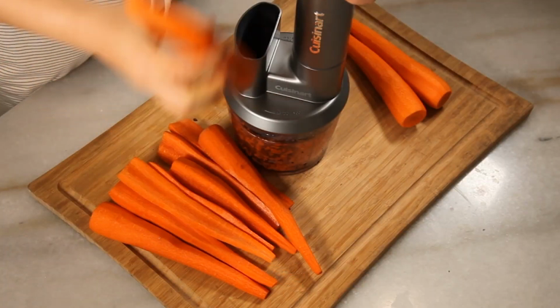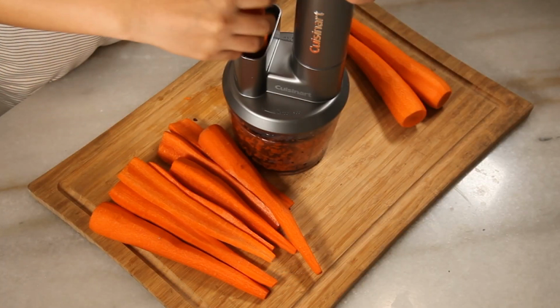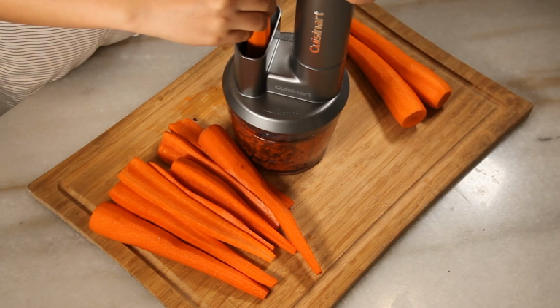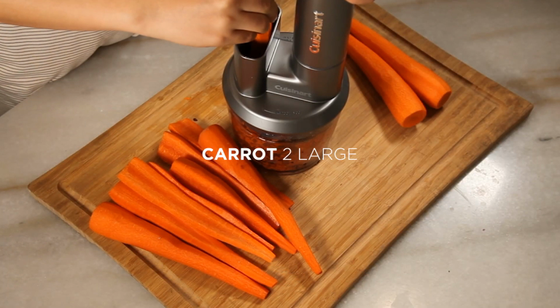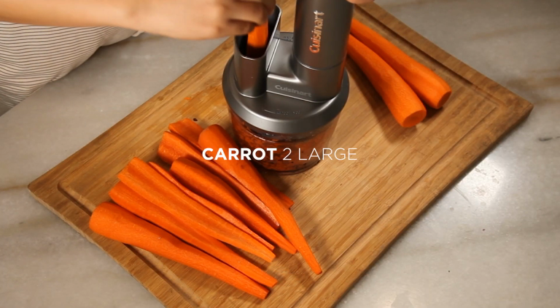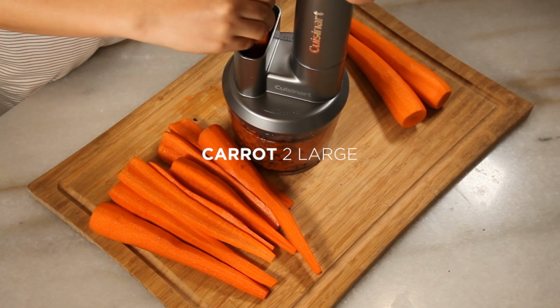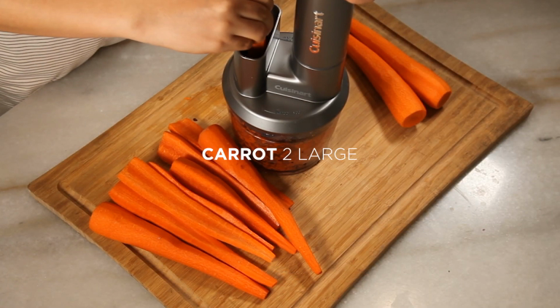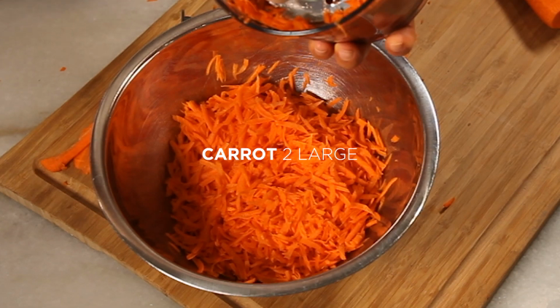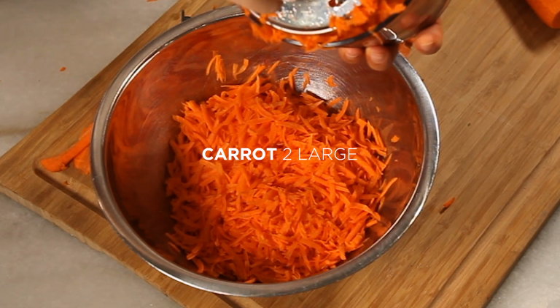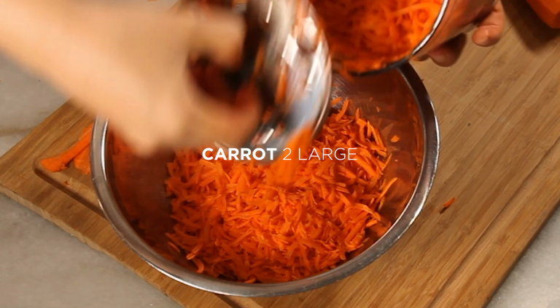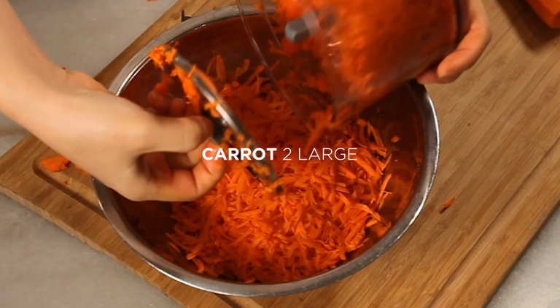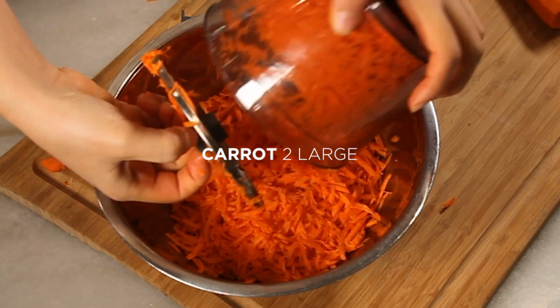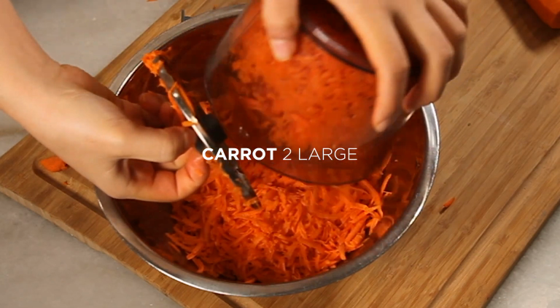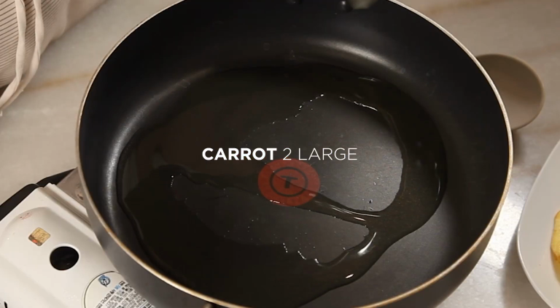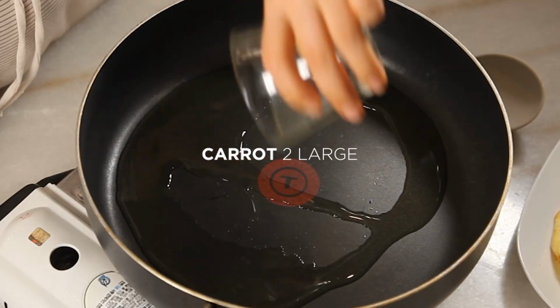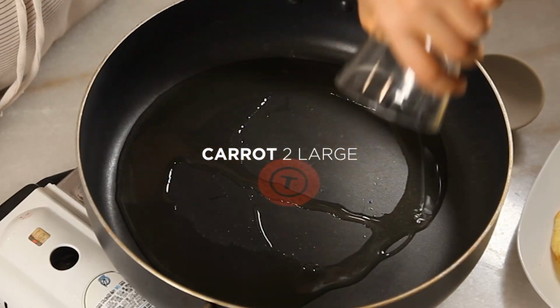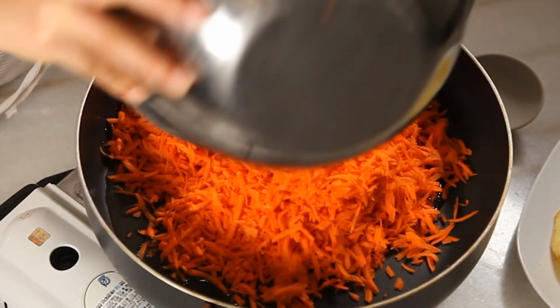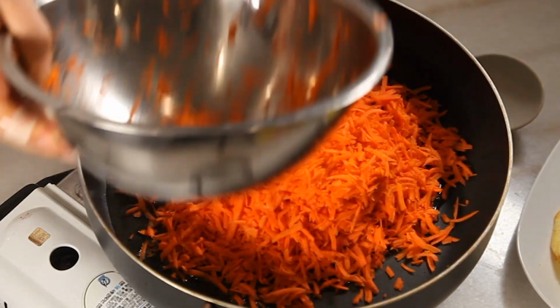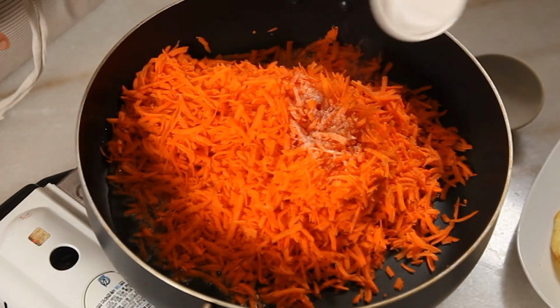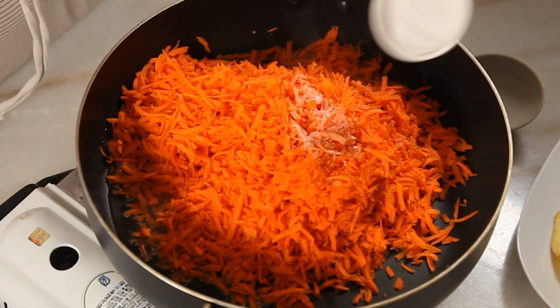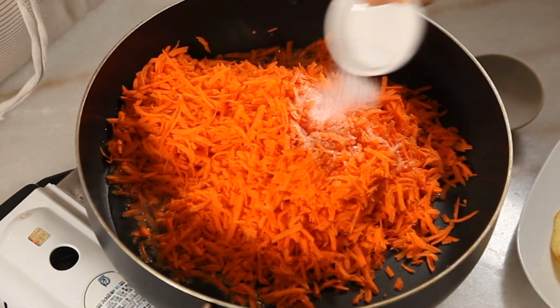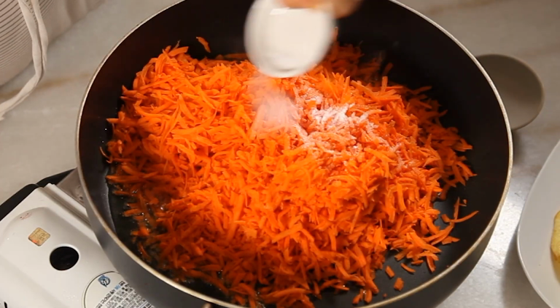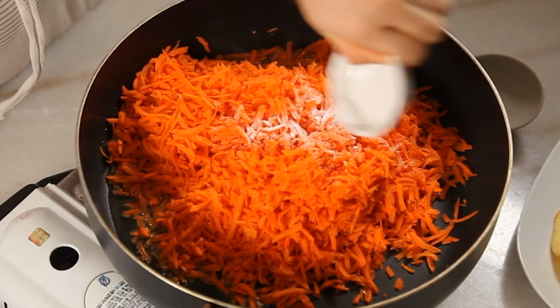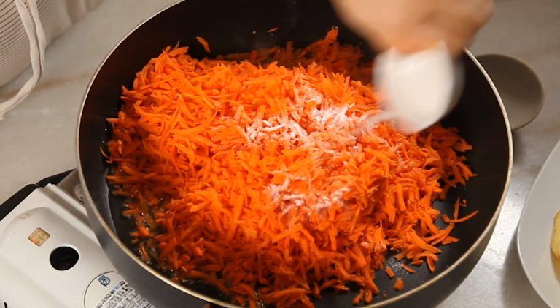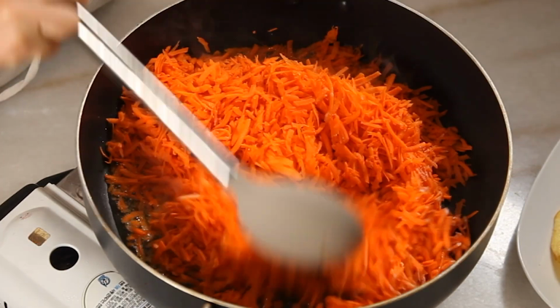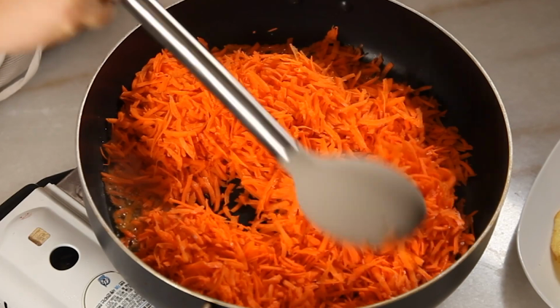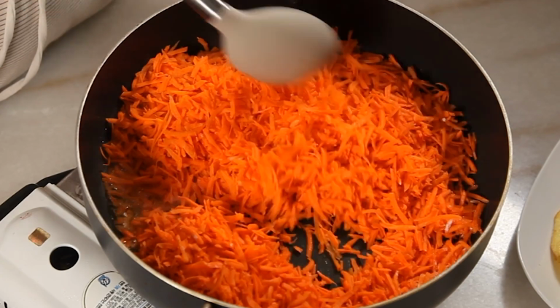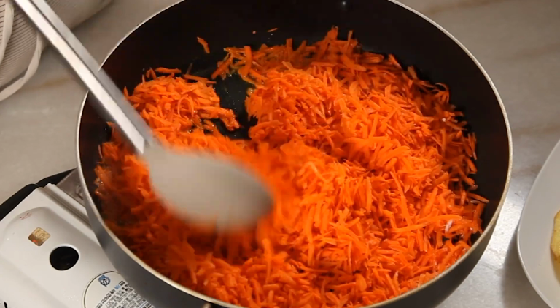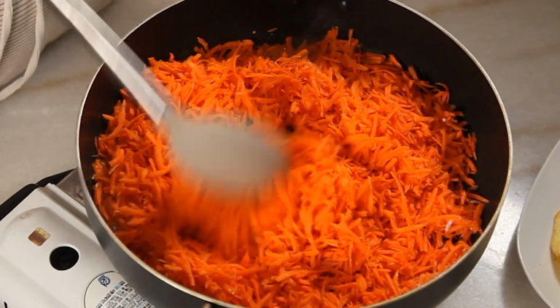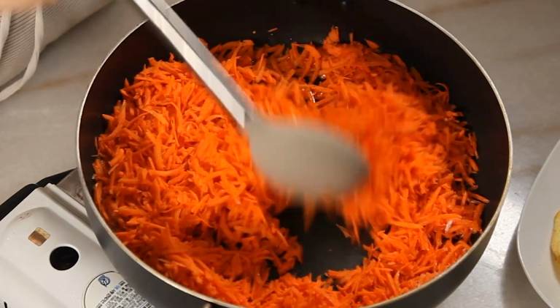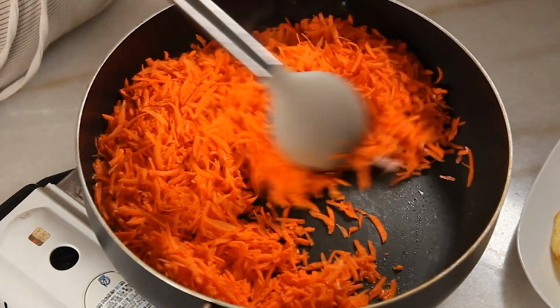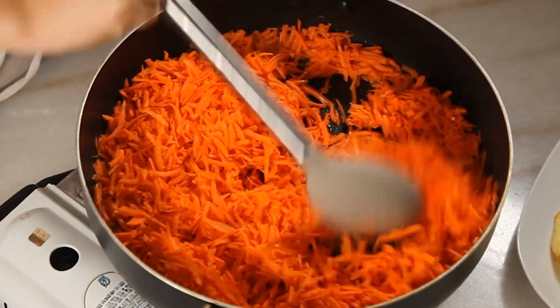Slice carrots into small, long pieces. You can use a slicer to make it easier. When stir frying carrots, they will dry quickly, so use a bit more oil than you think you'll need.